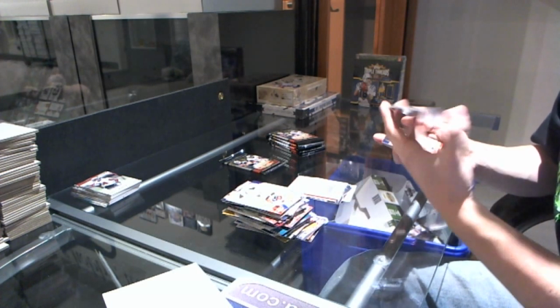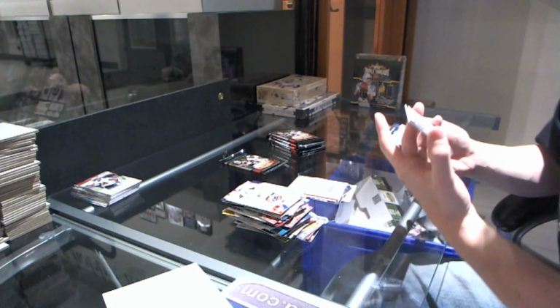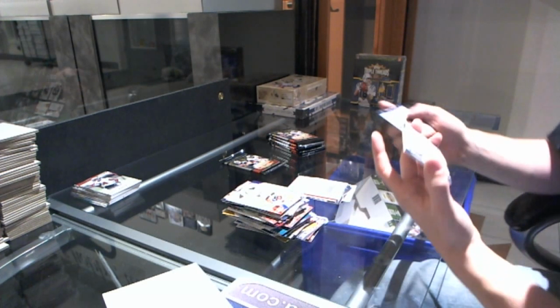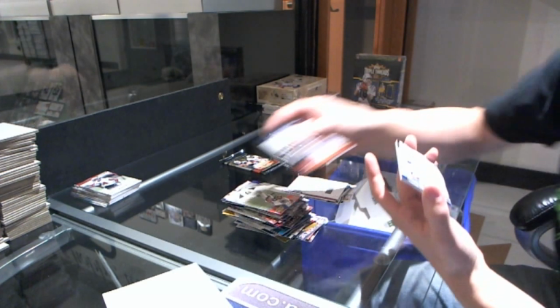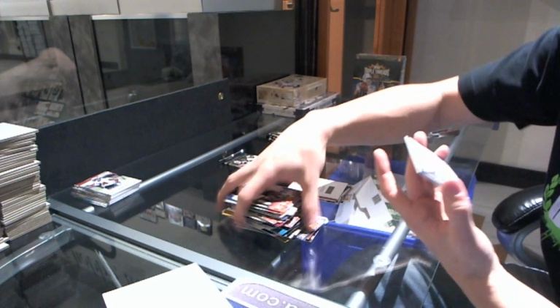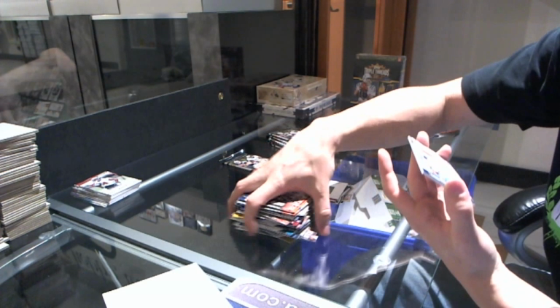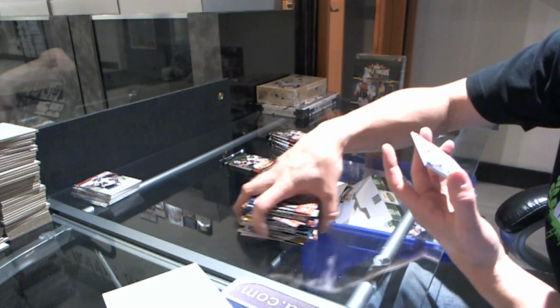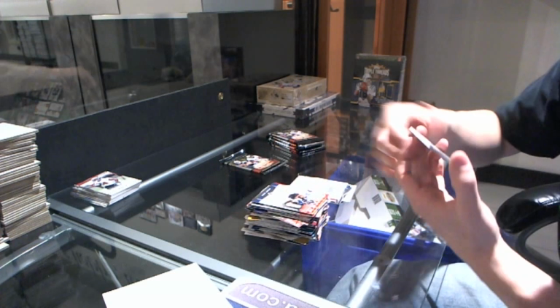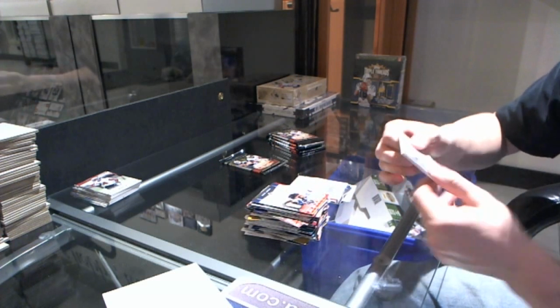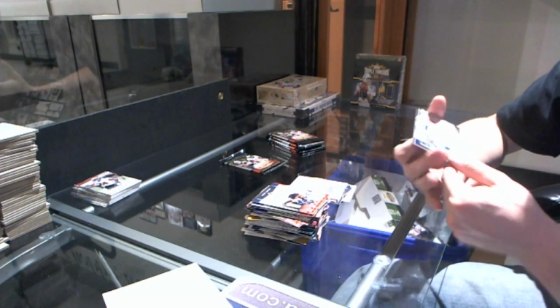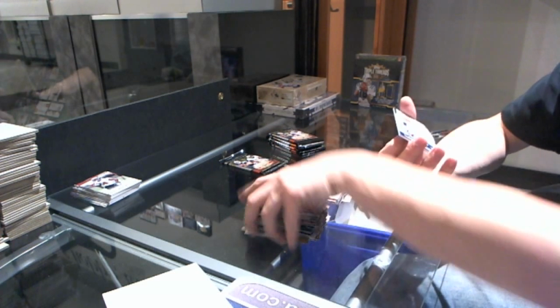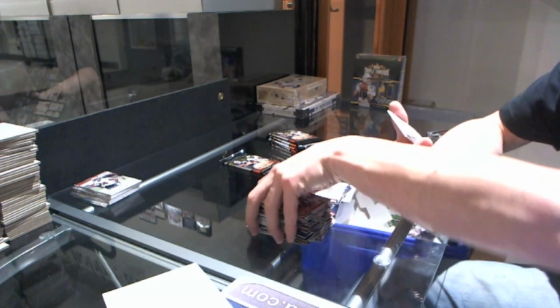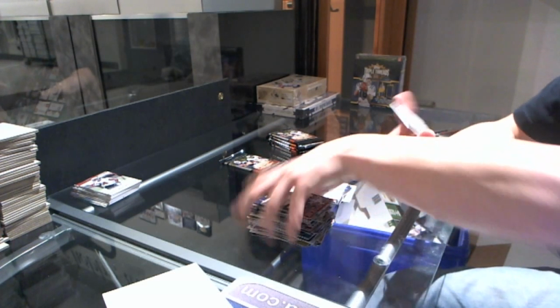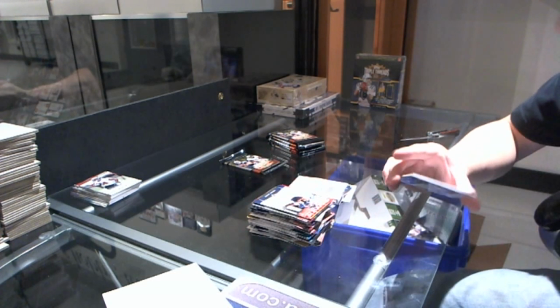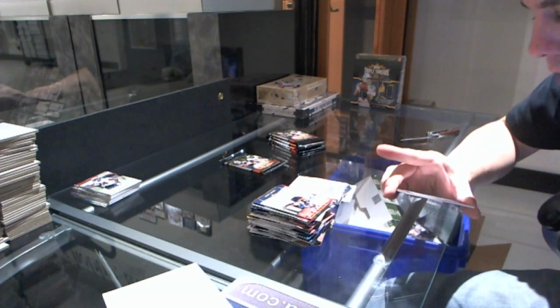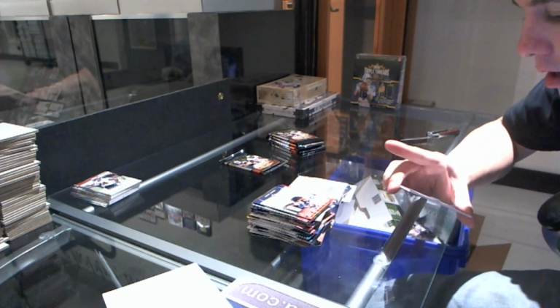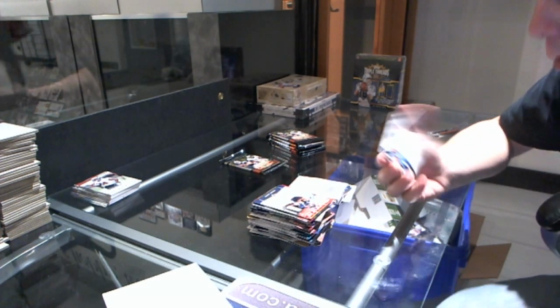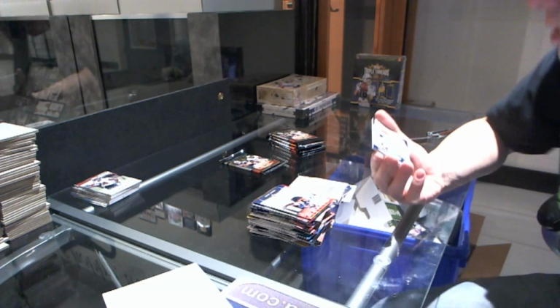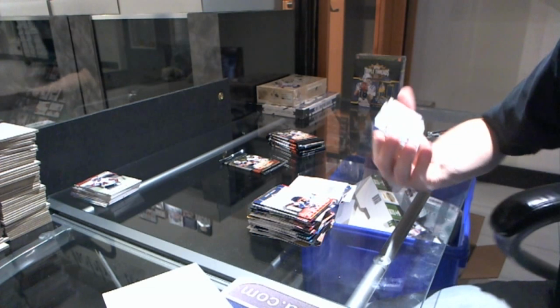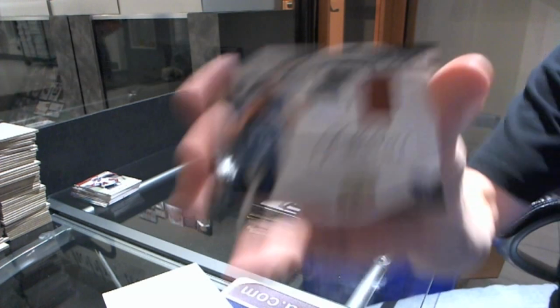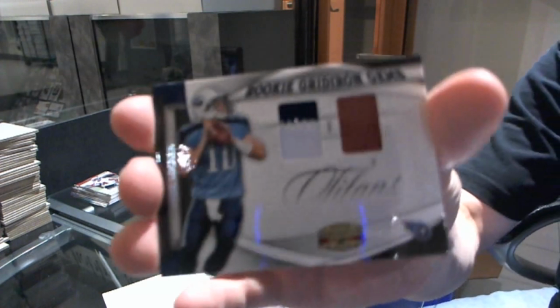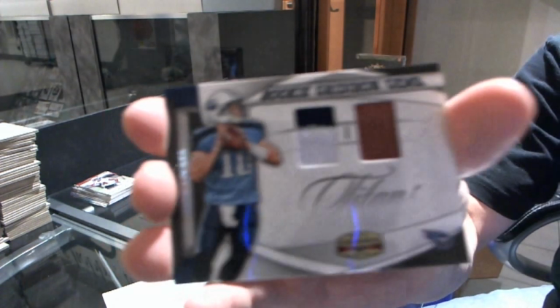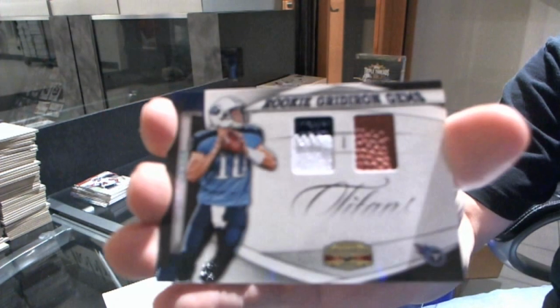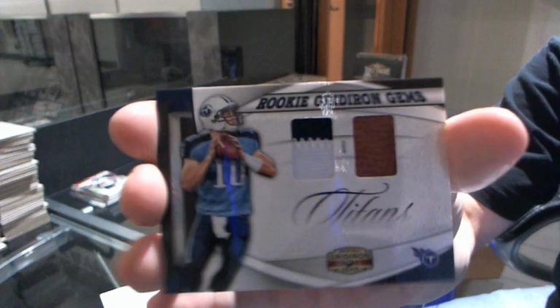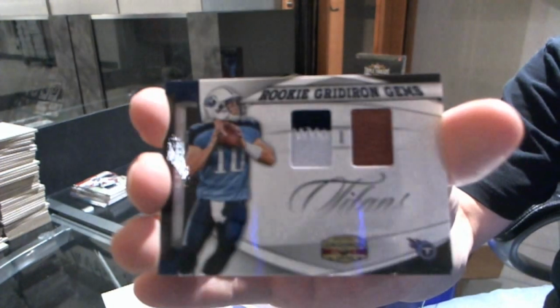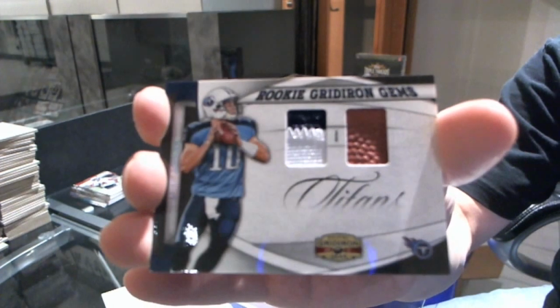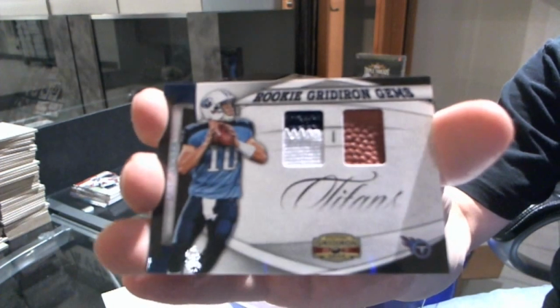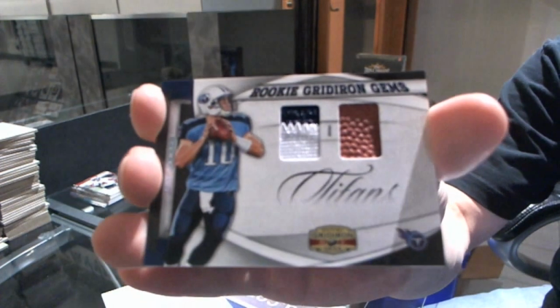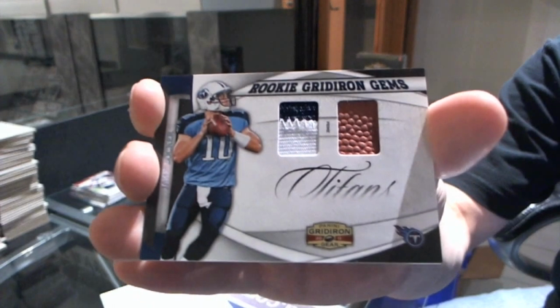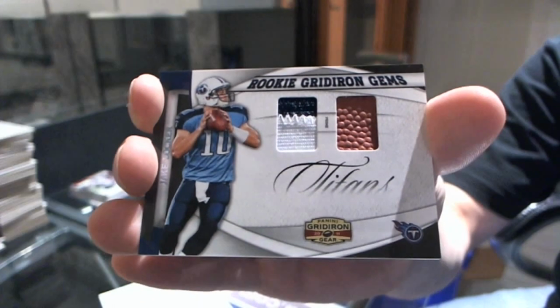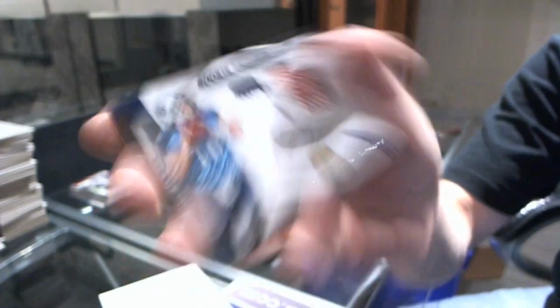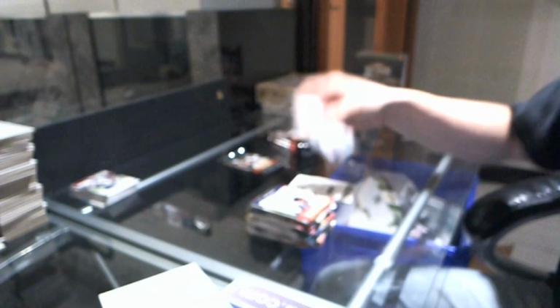We've got a Rookie Gridiron Gems Jersey Prime — and Ball again. Number 18 of 50 for the Titans — Jake Locker. Jake Locker.